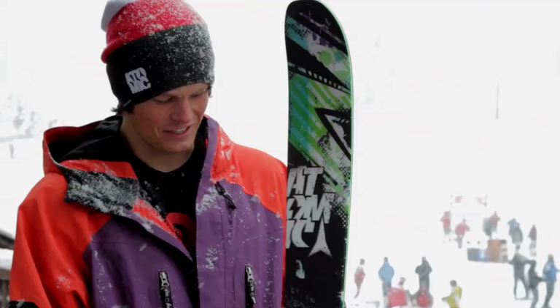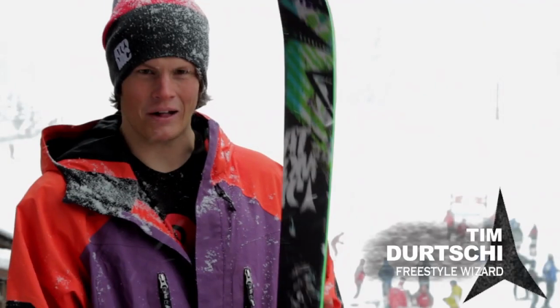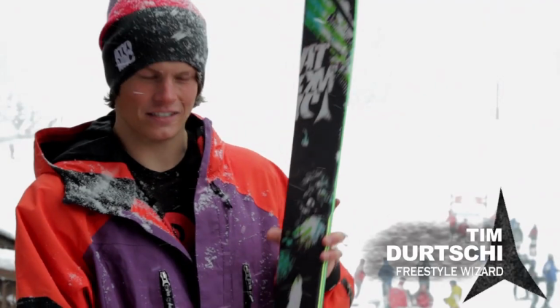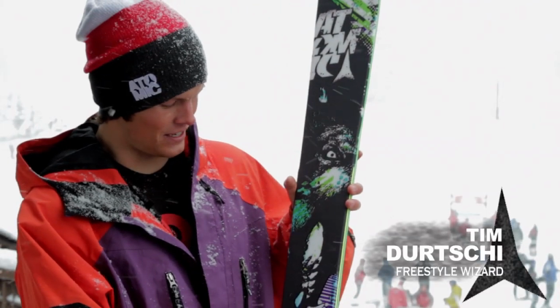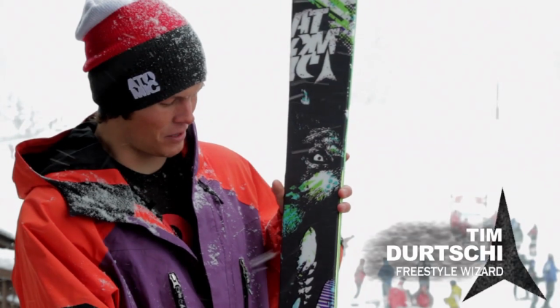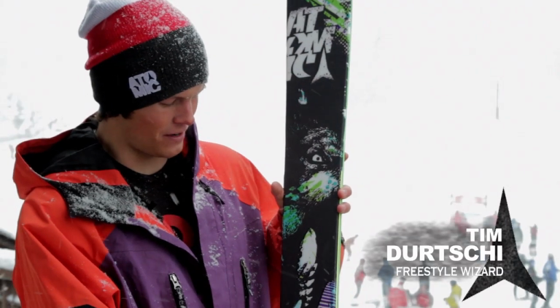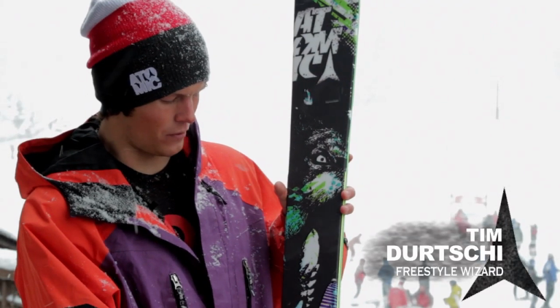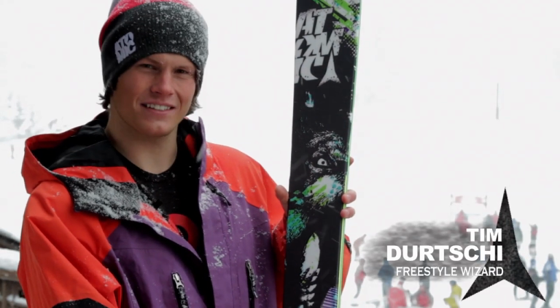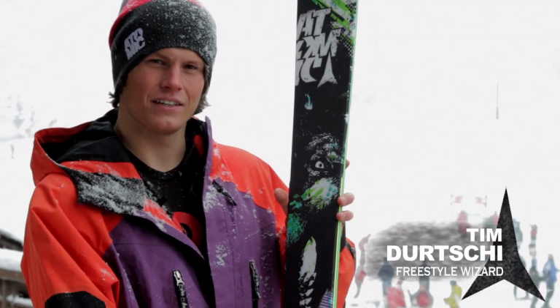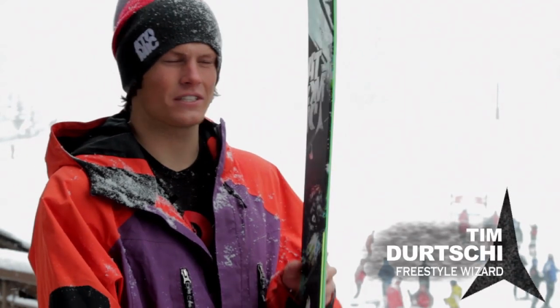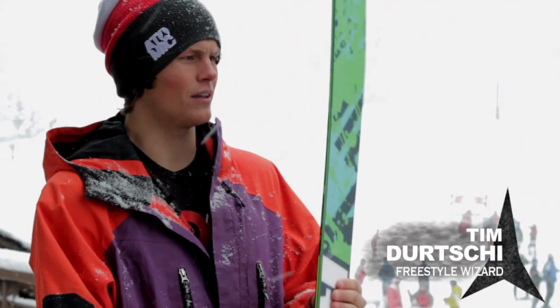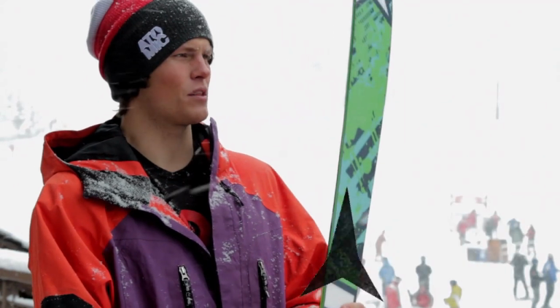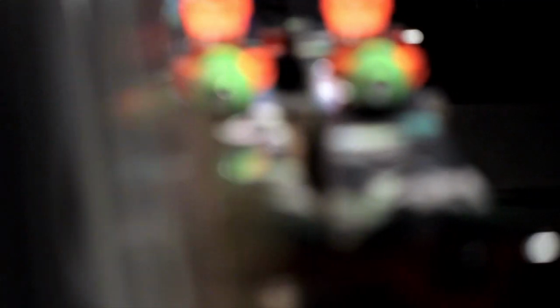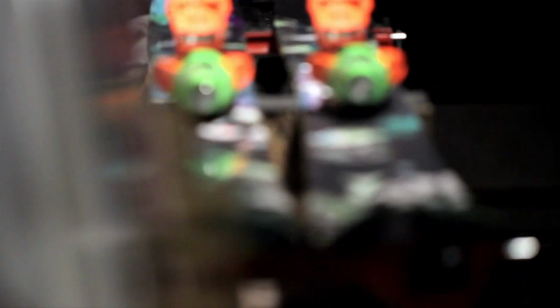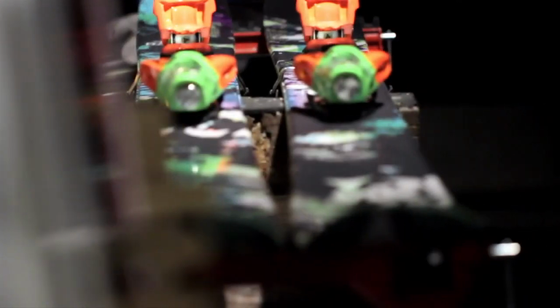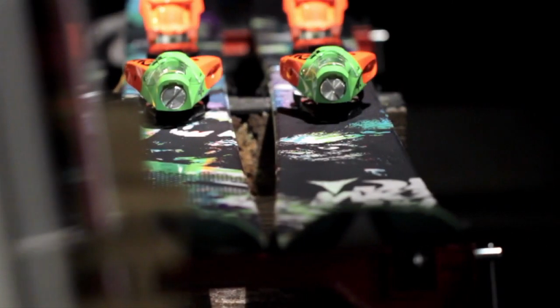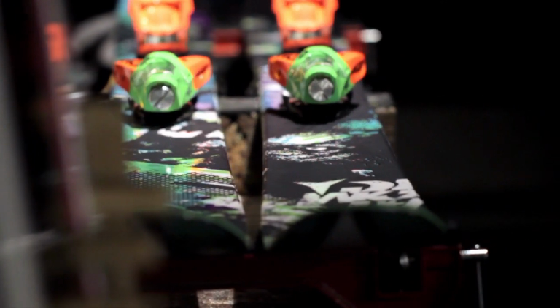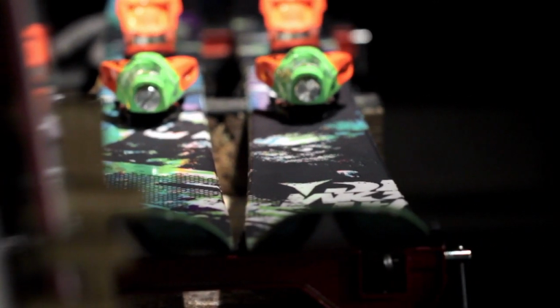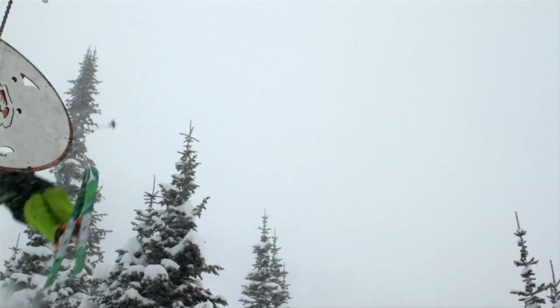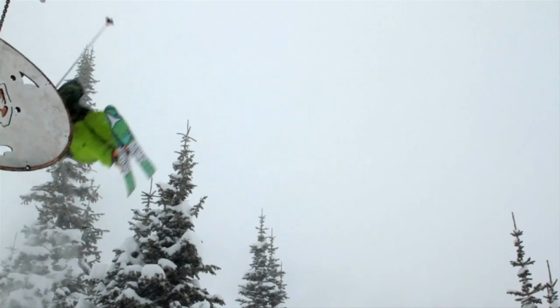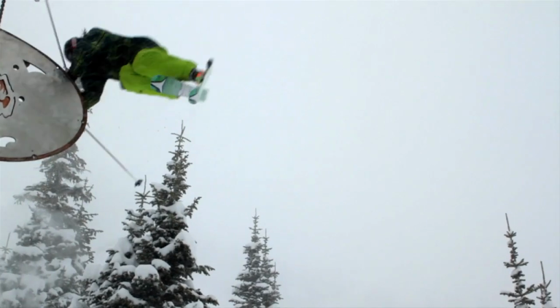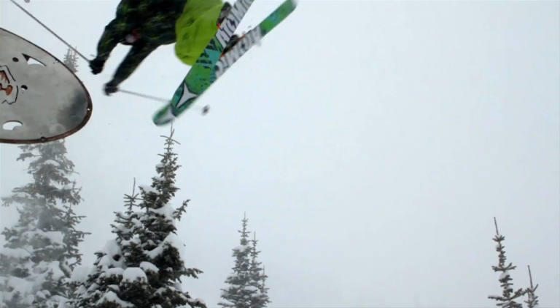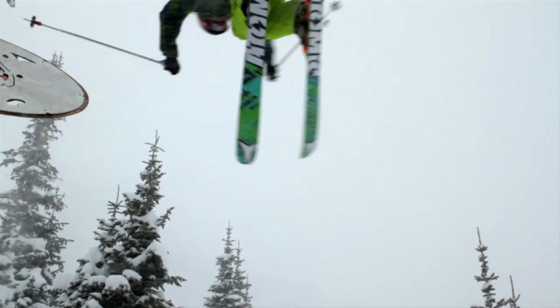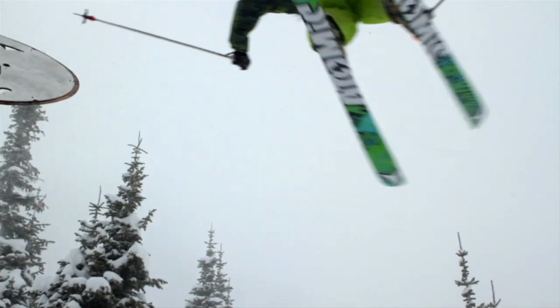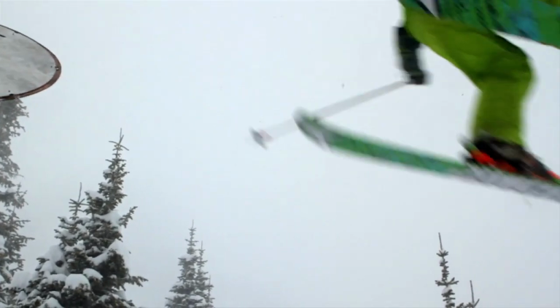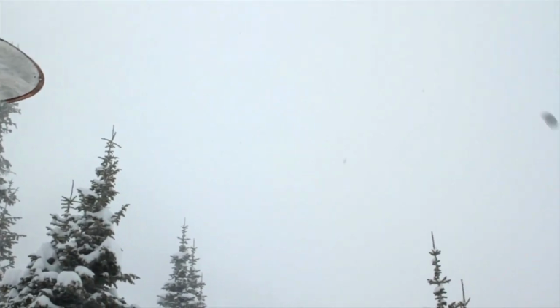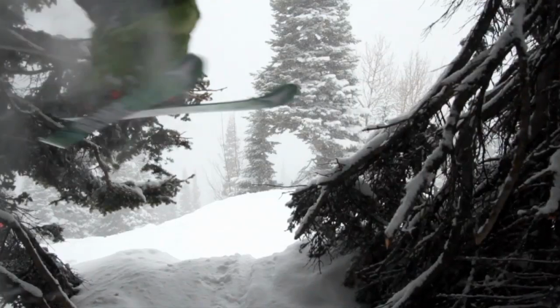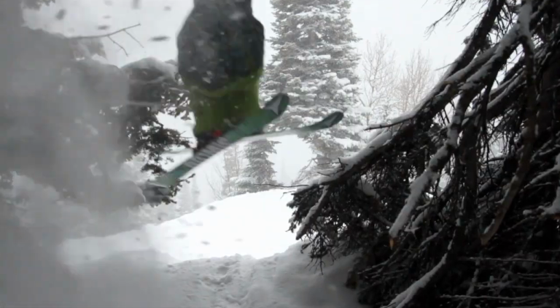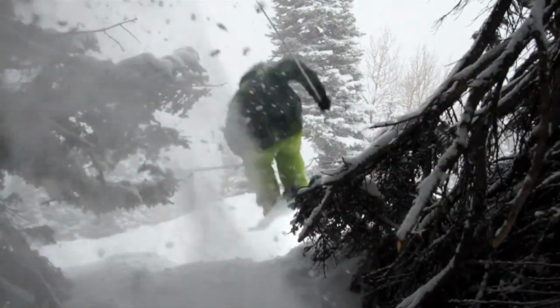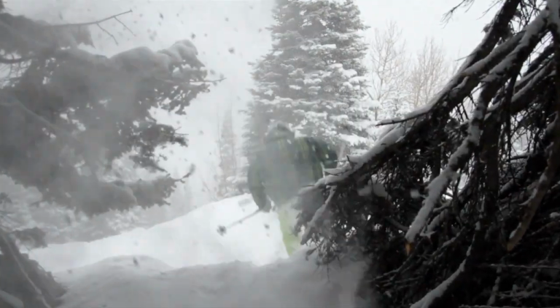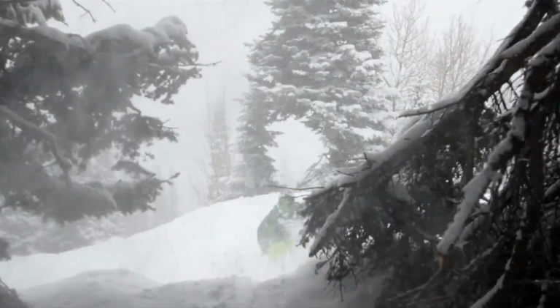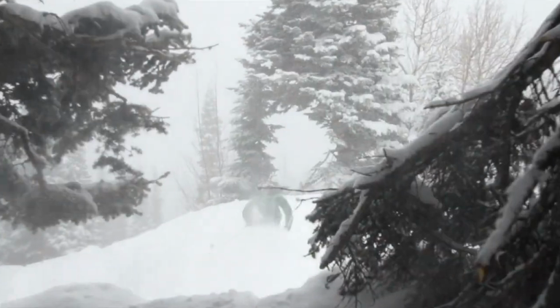The Blog has a 110mm waist, which is a little less than the Ben Chettler, and it still gives you a lot of float. It gives you a little bit more control all-mountain when it's not super deep out.